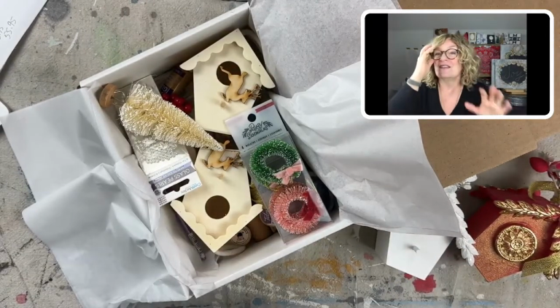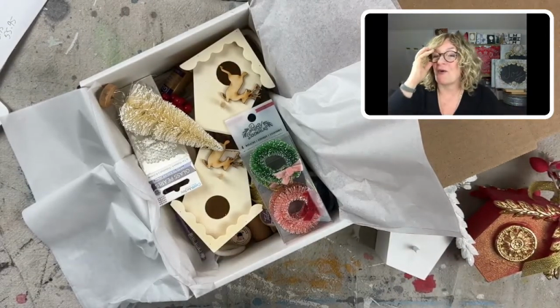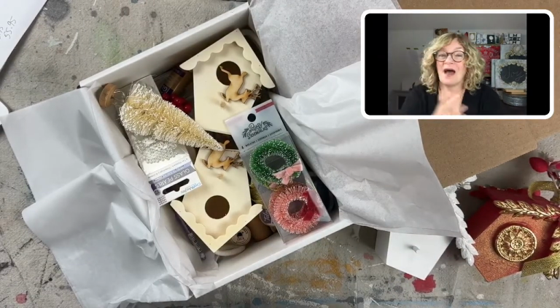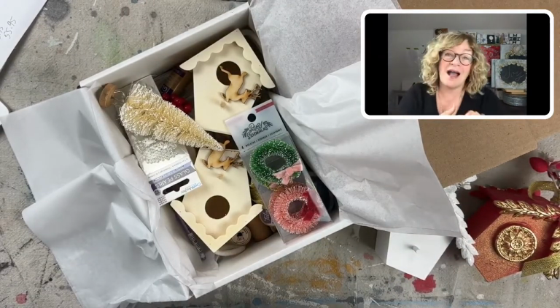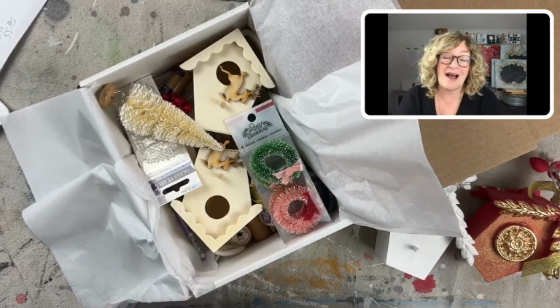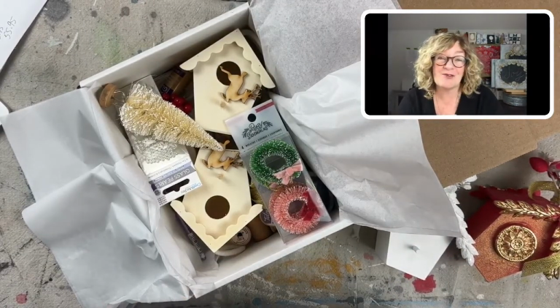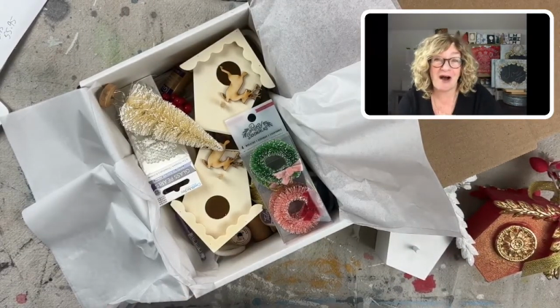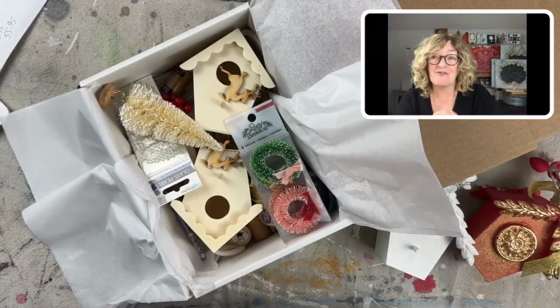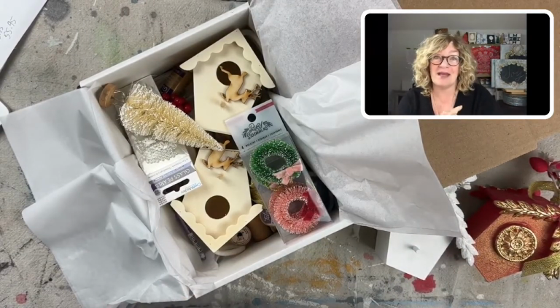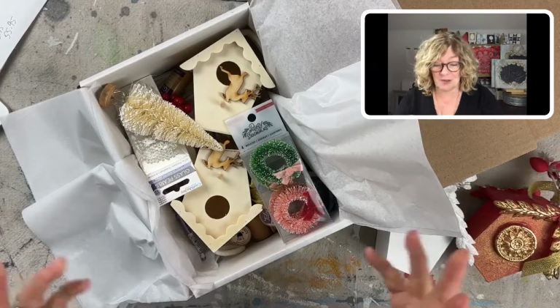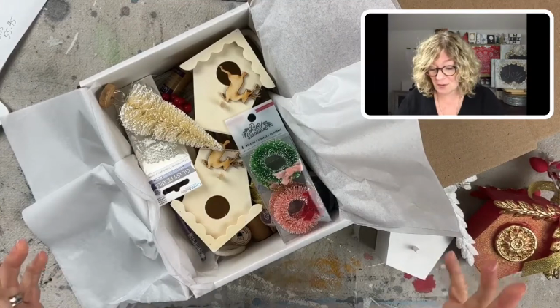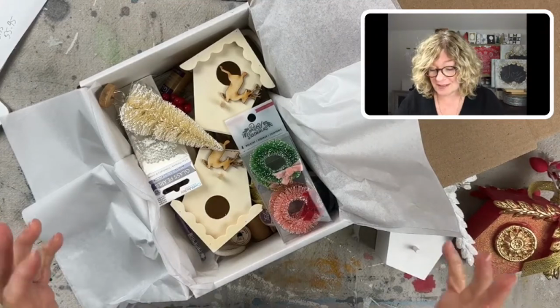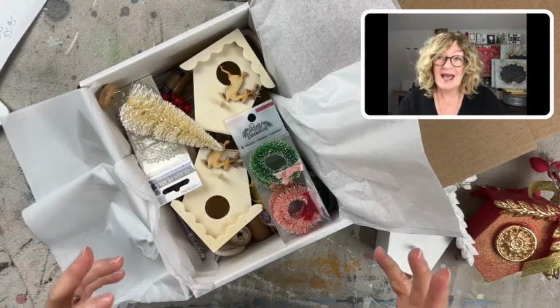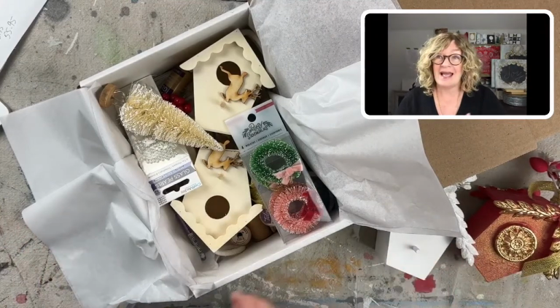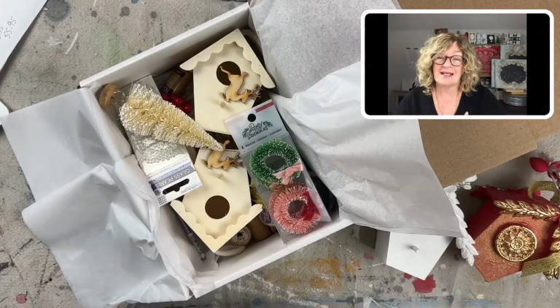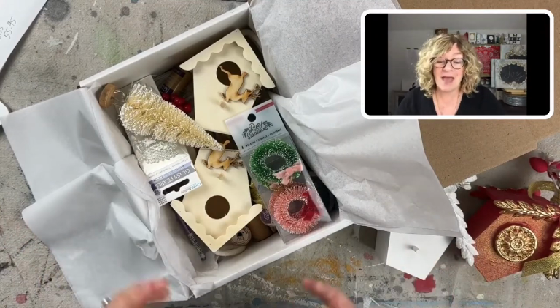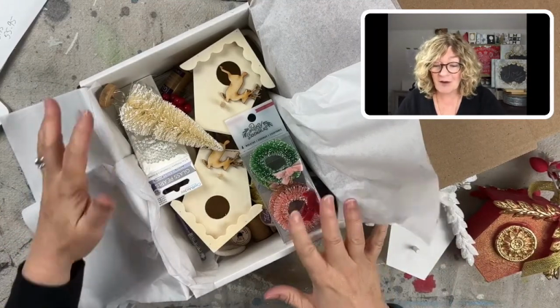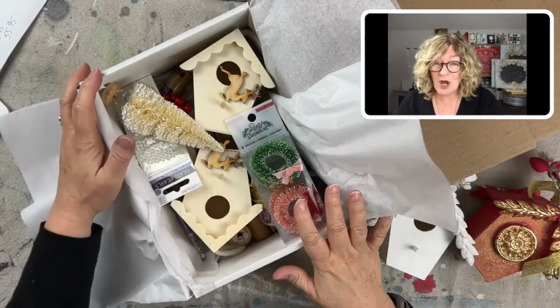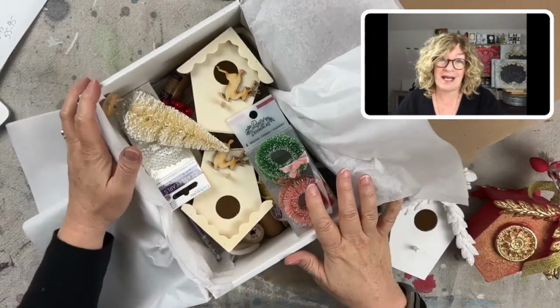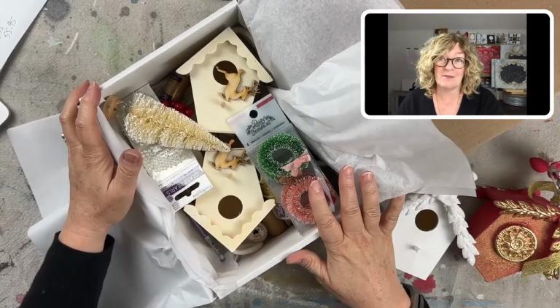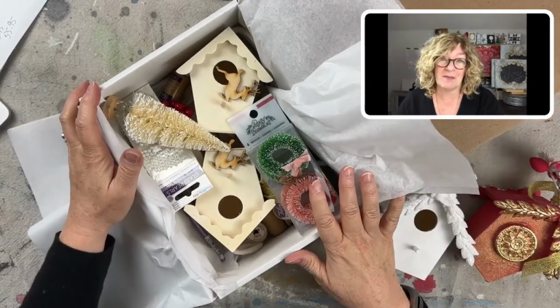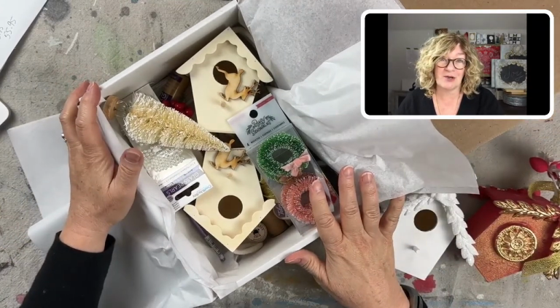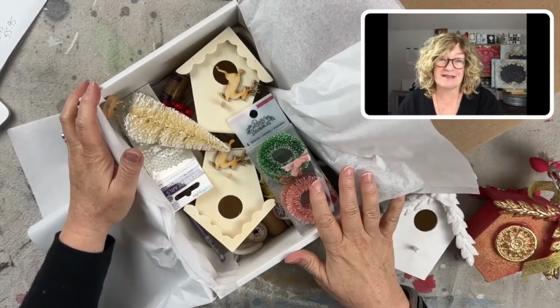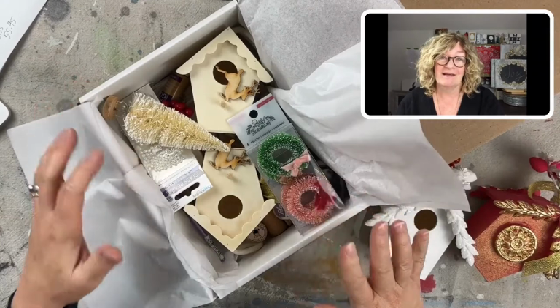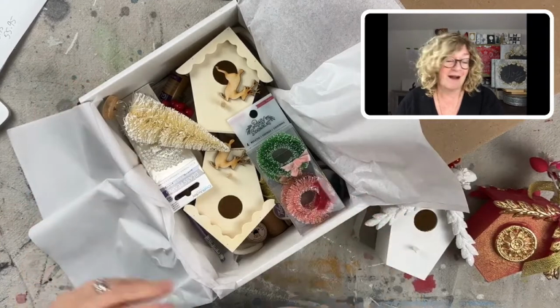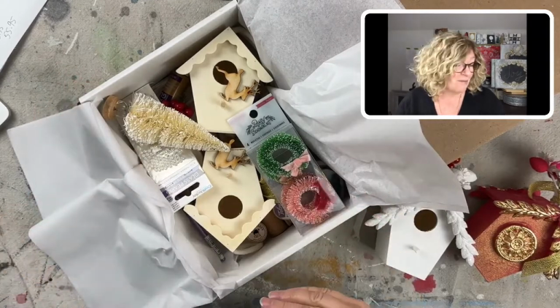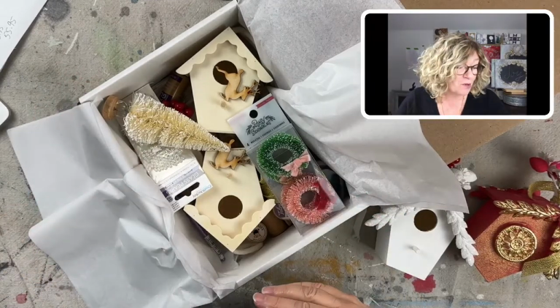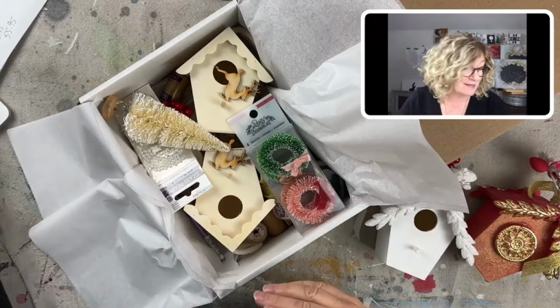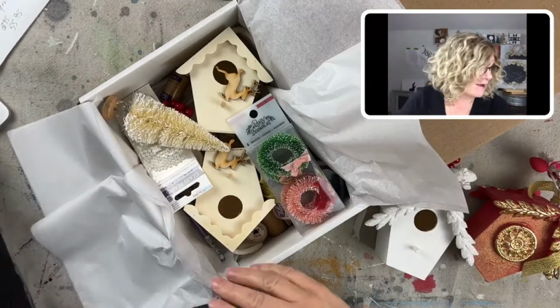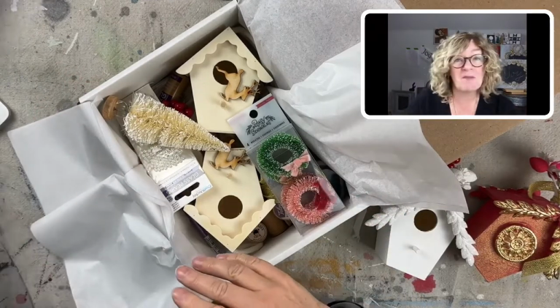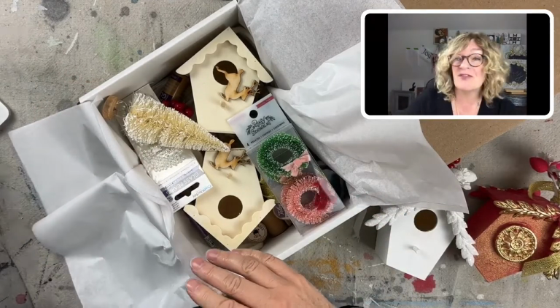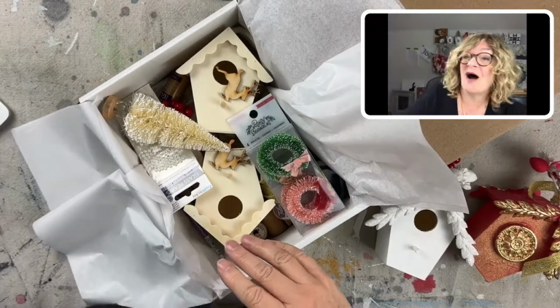So I love making Christmas ornaments. And as many of you know, I have the Merry Makers ornaments of the month club.